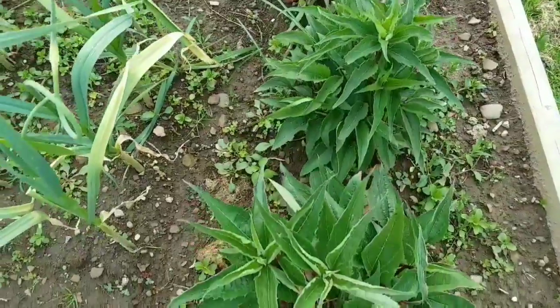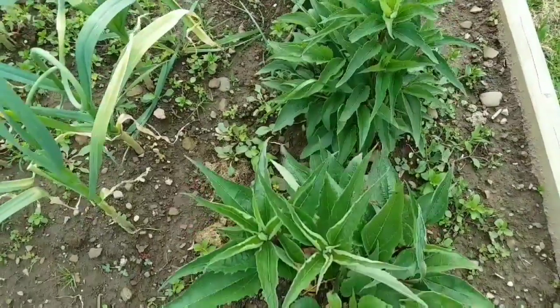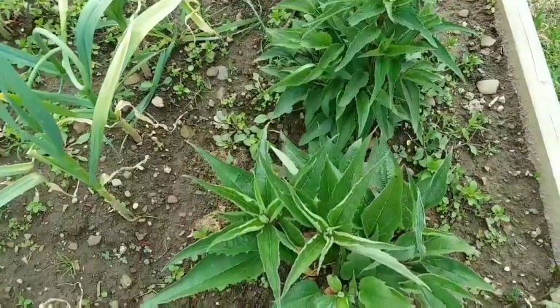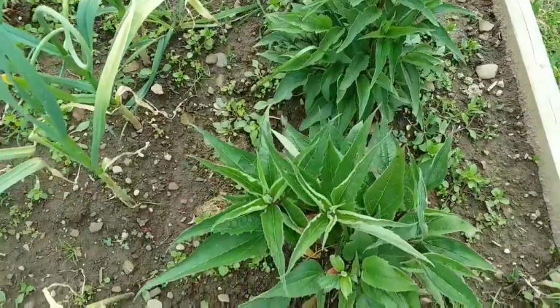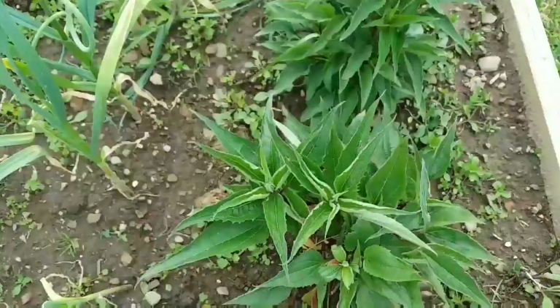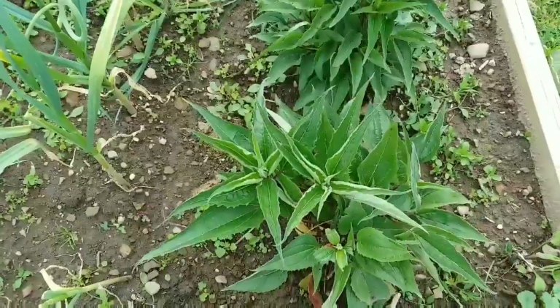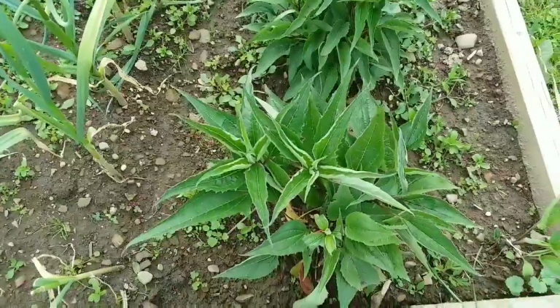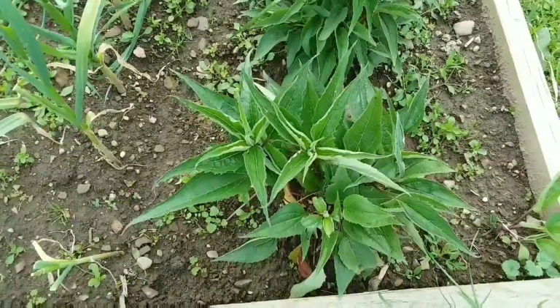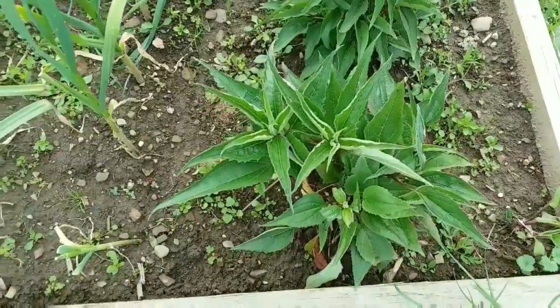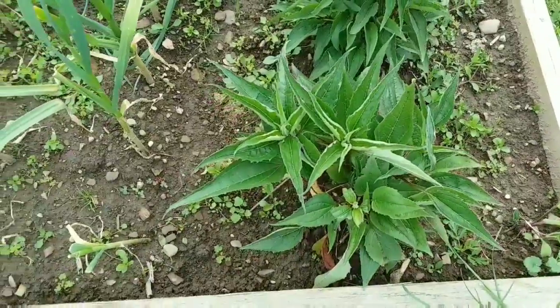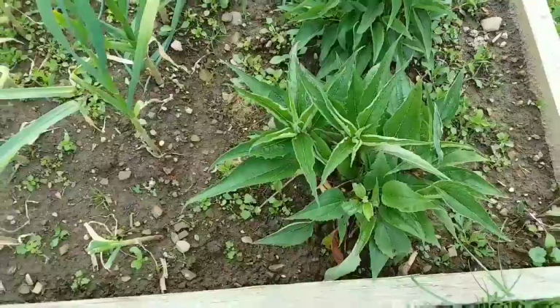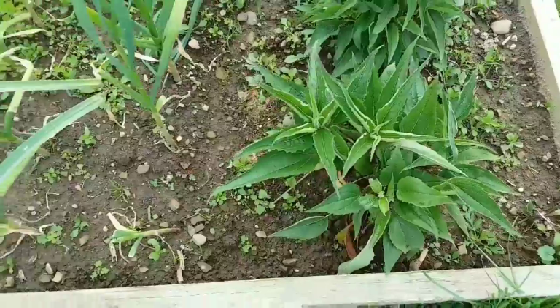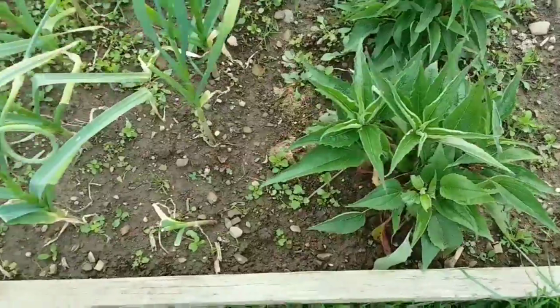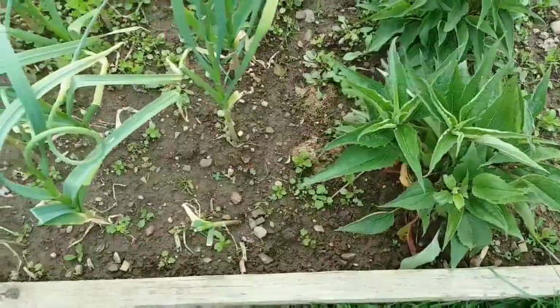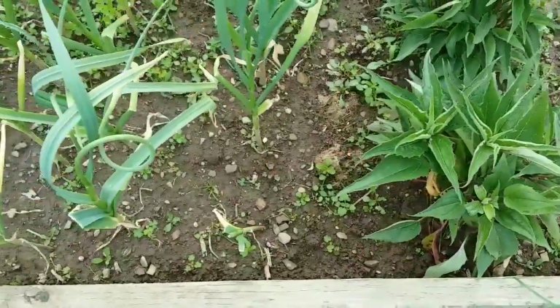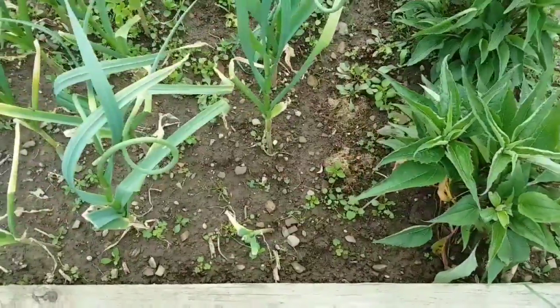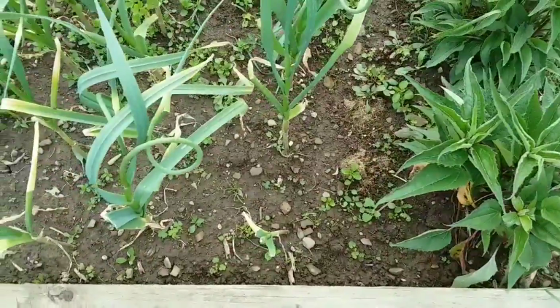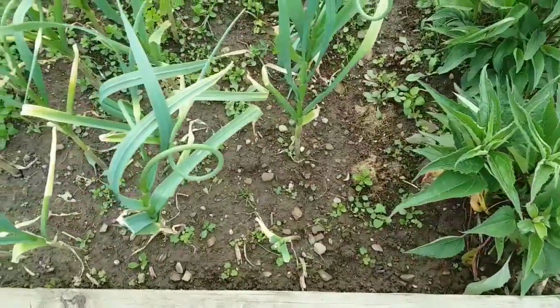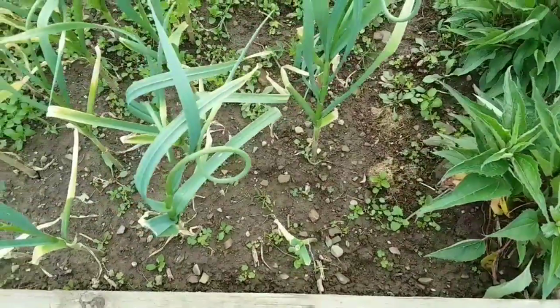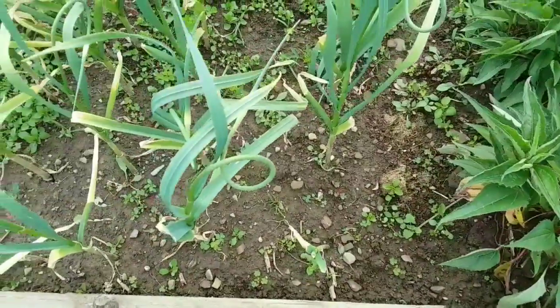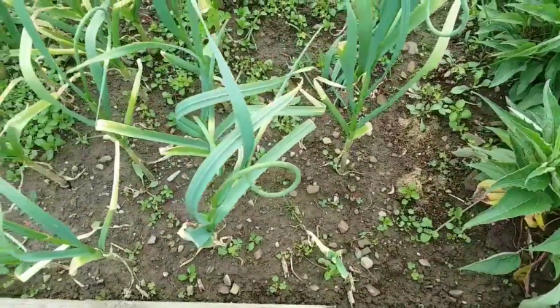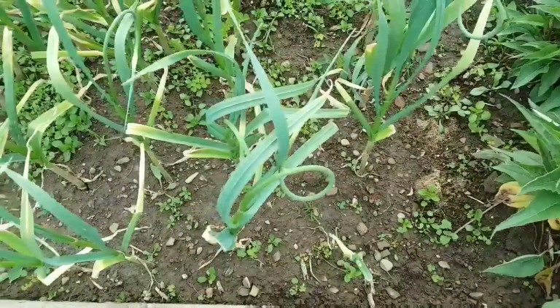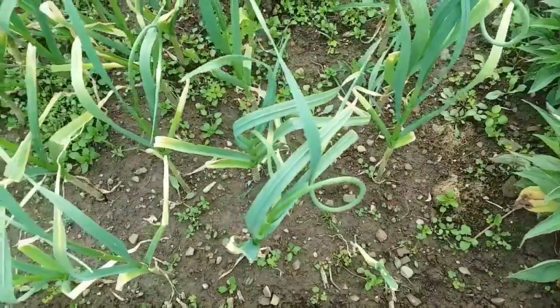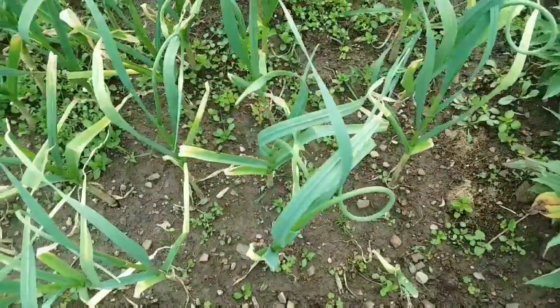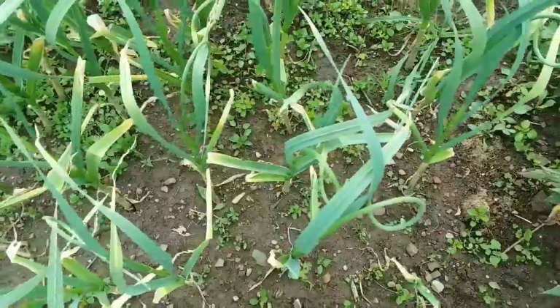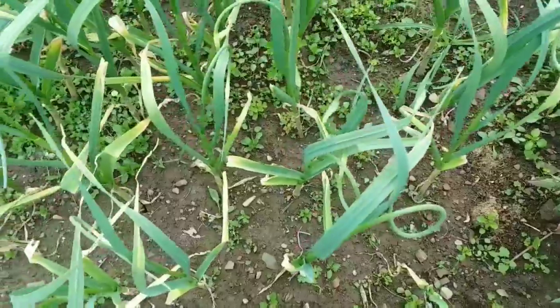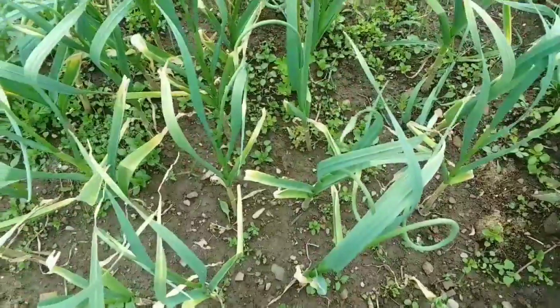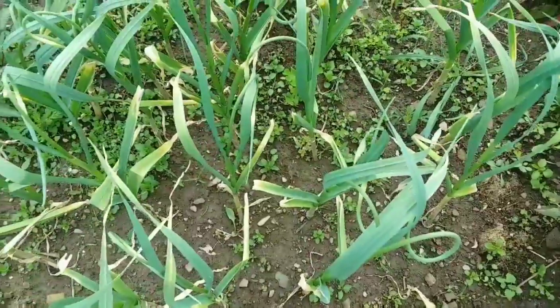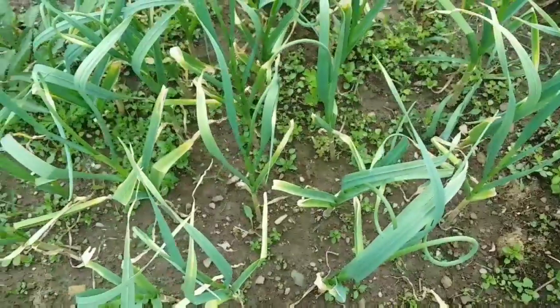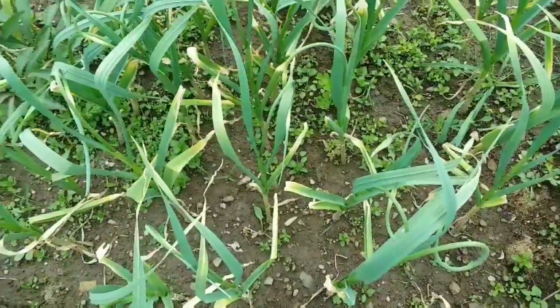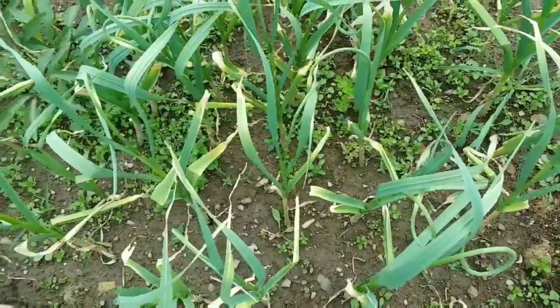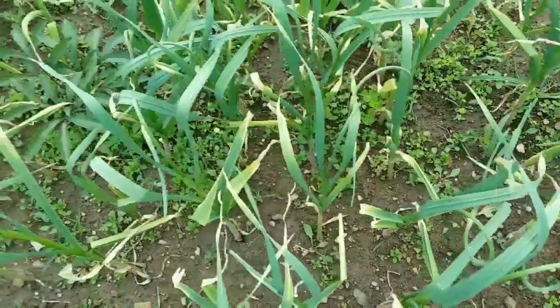I need to get to weeding this afternoon, and later on this afternoon it is supposed to rain, so I want to get that done before the rains come.